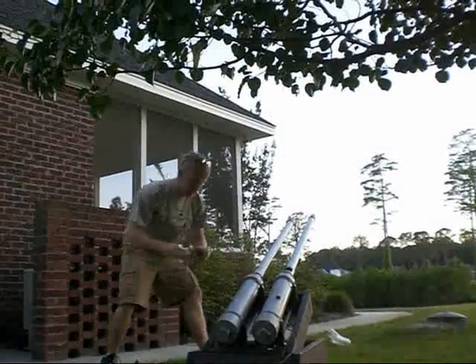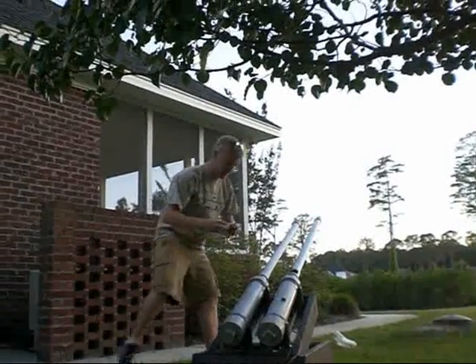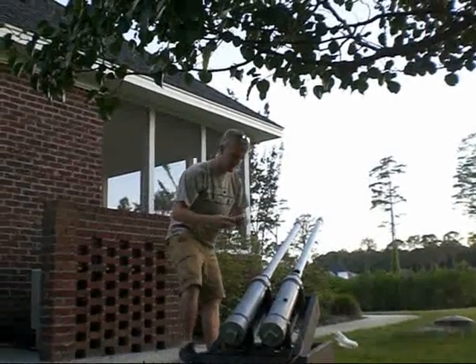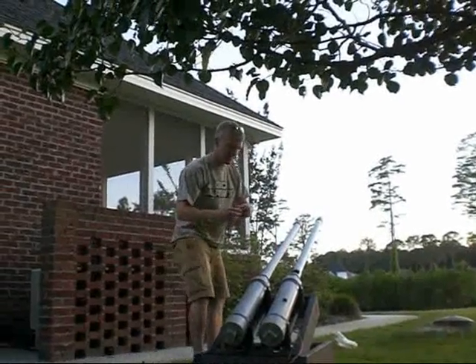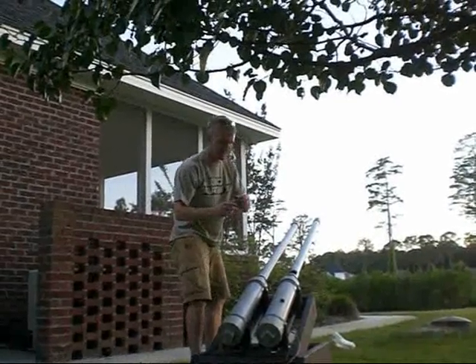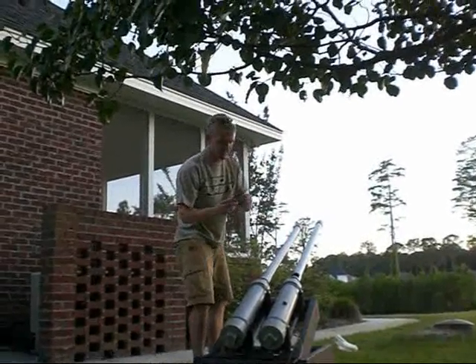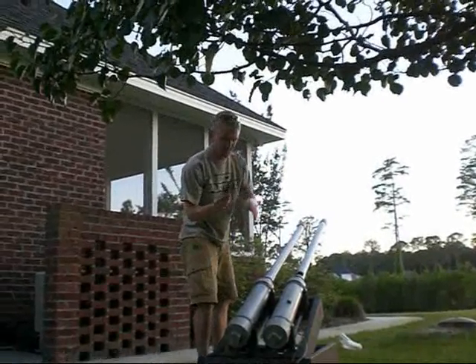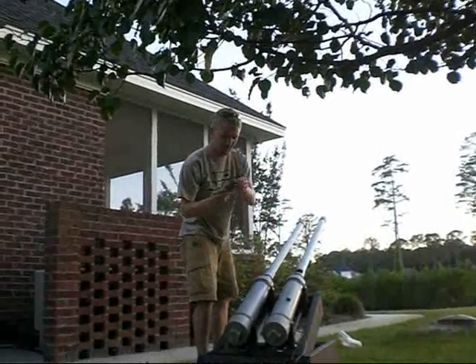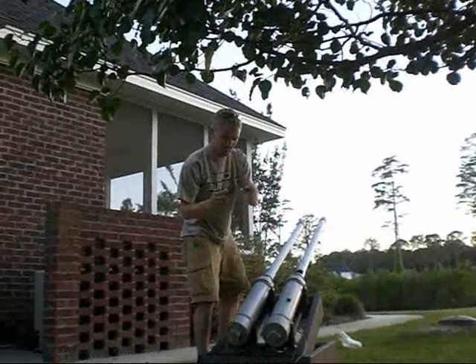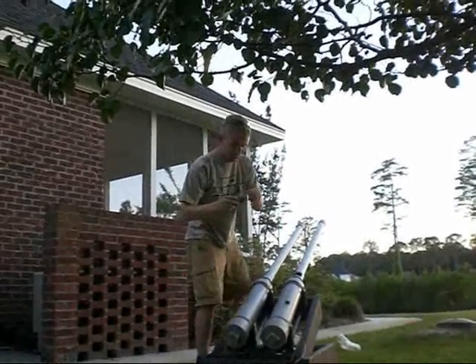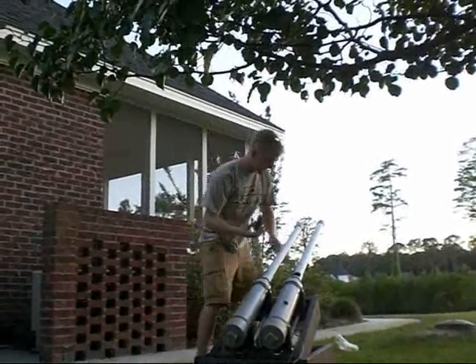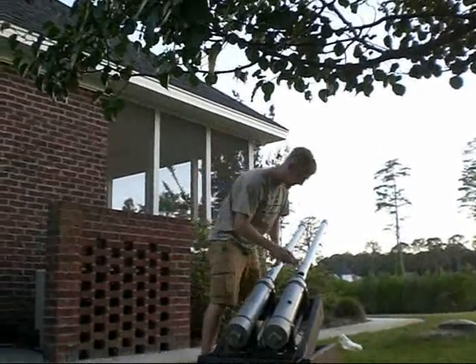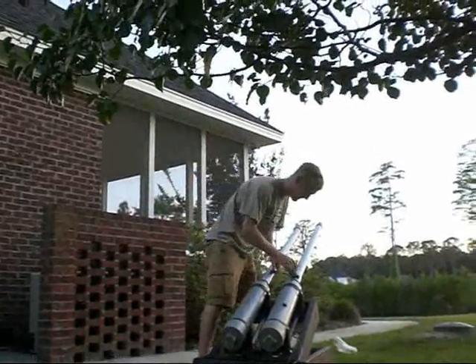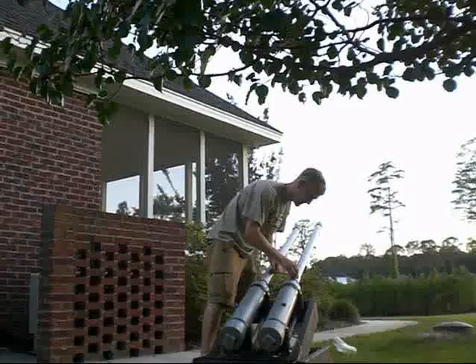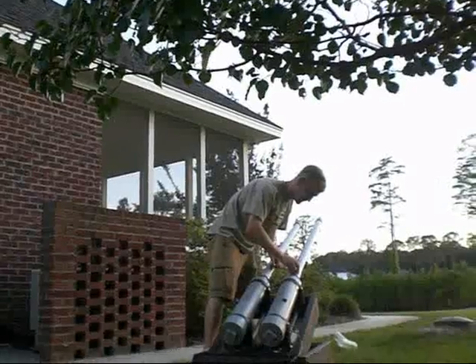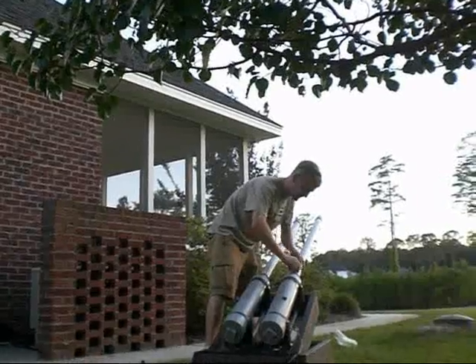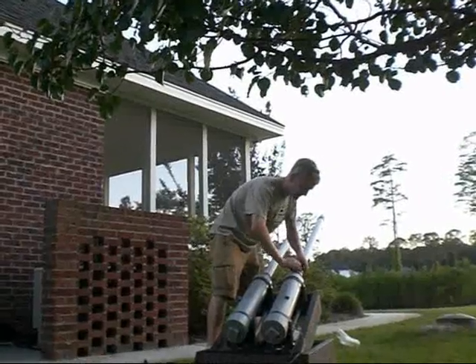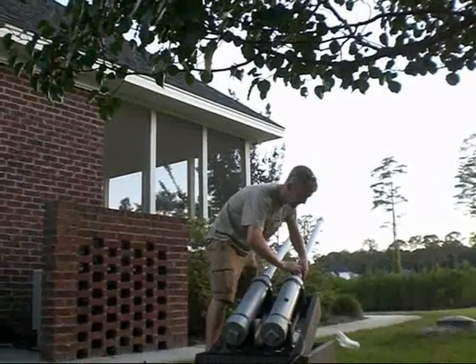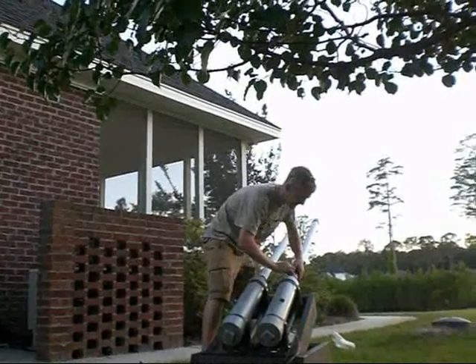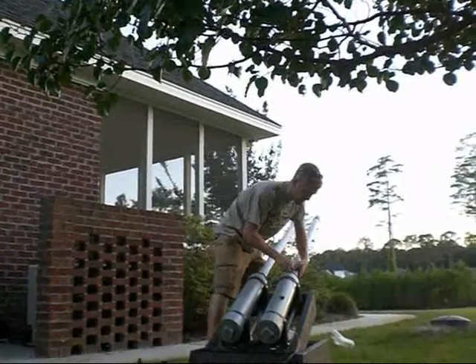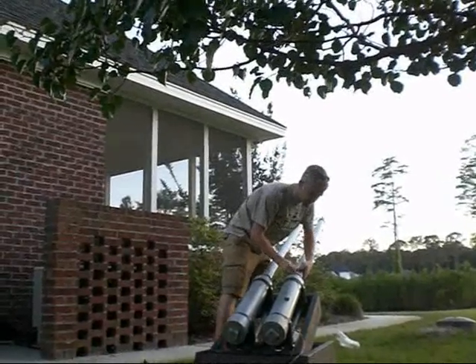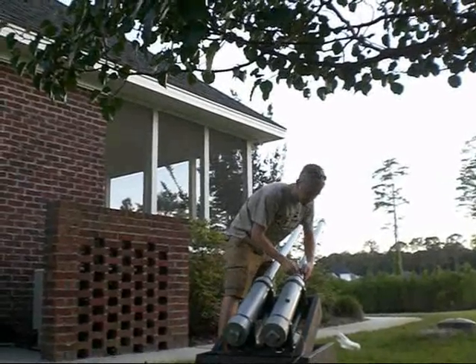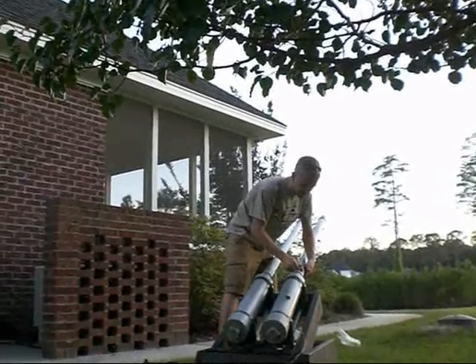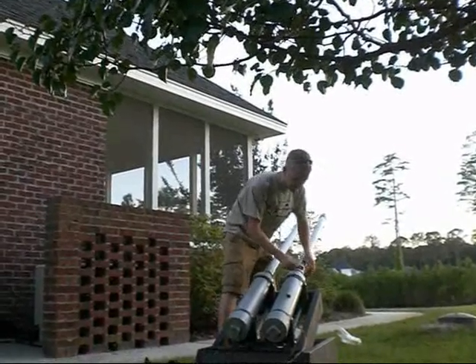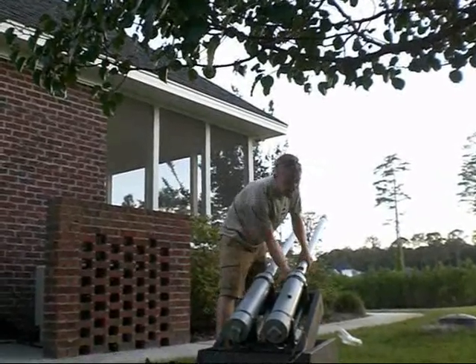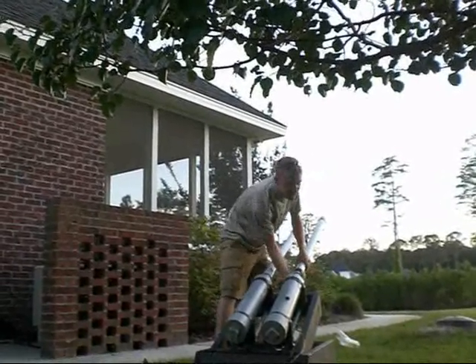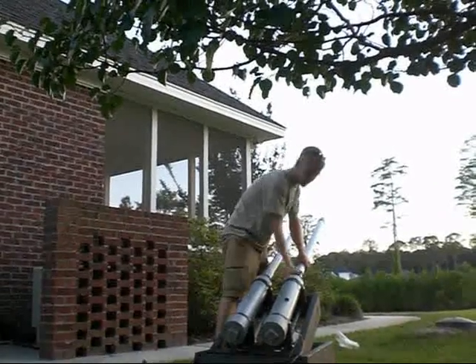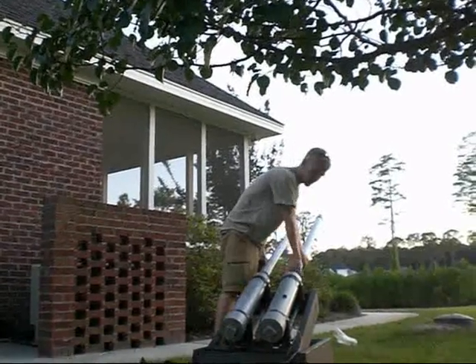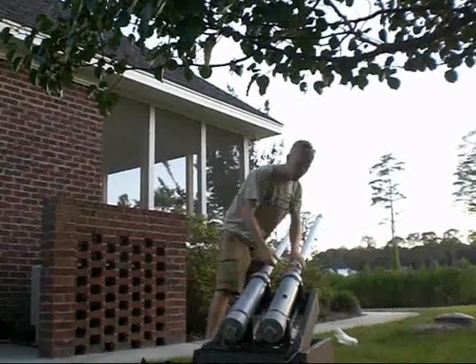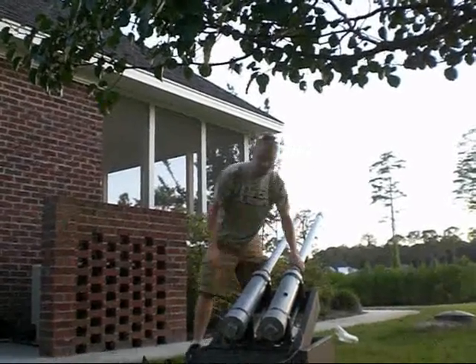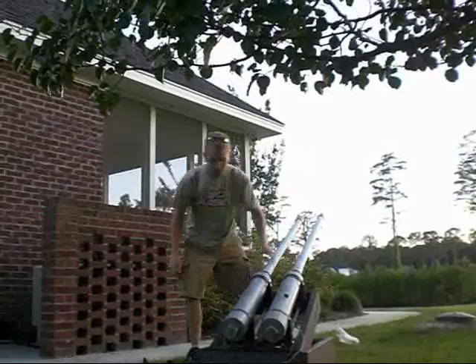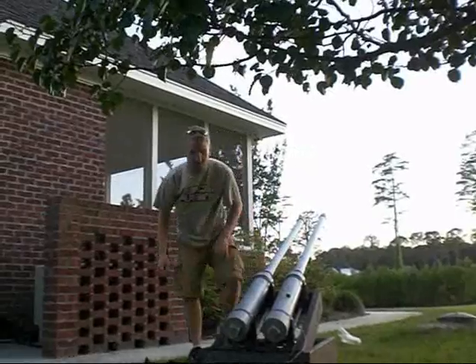Same thing here. Load it into the sabot, get a little crap off it, load it into the barrel, push it up in there nice and snug, roll the barrel over, and you're good to fire.